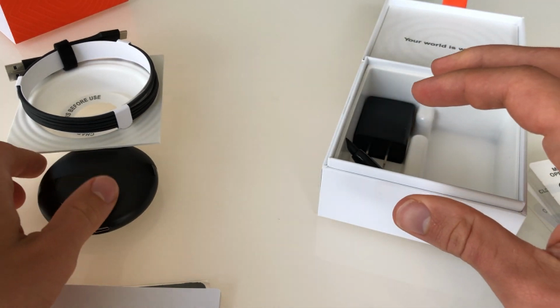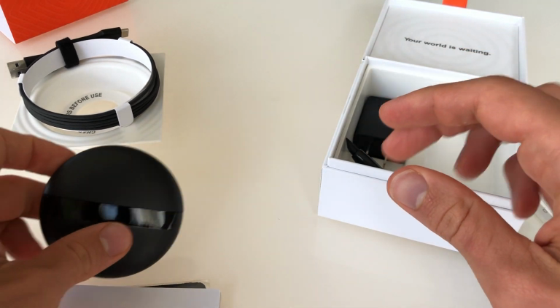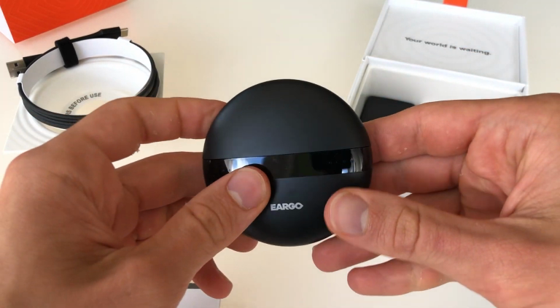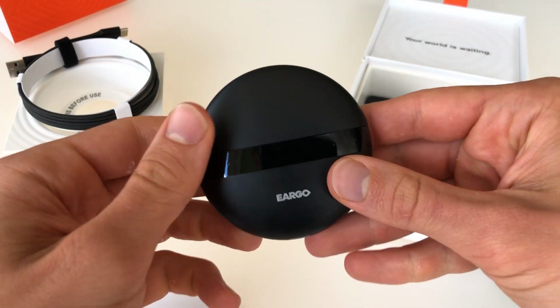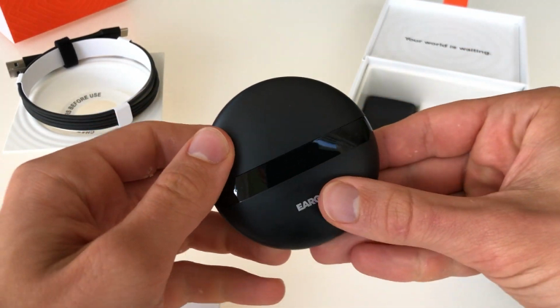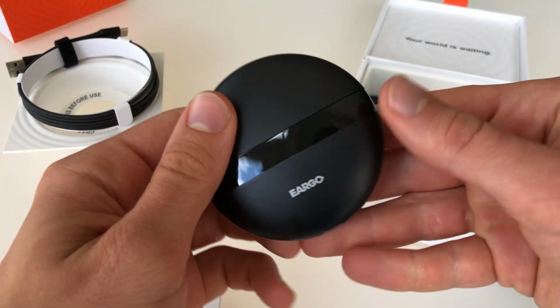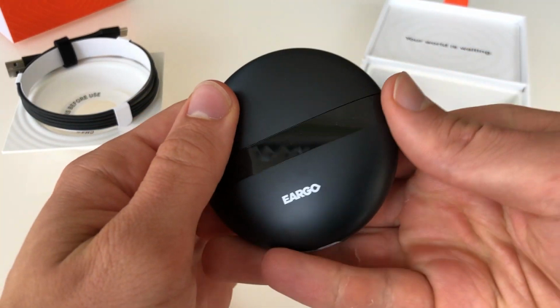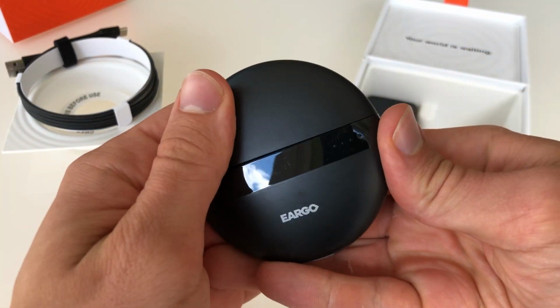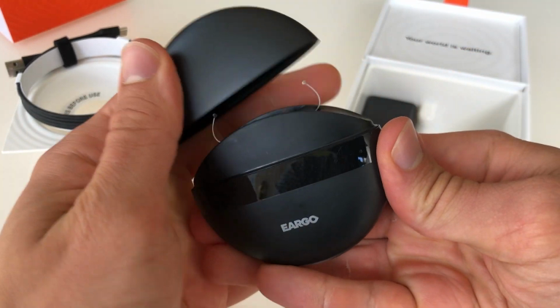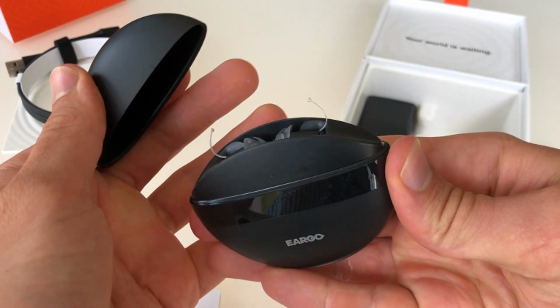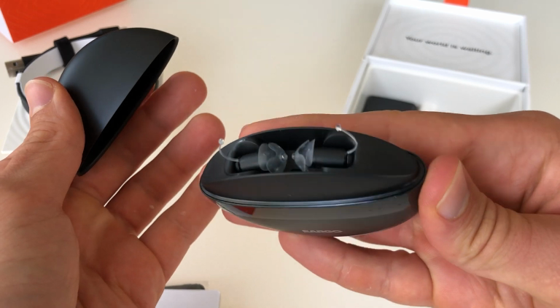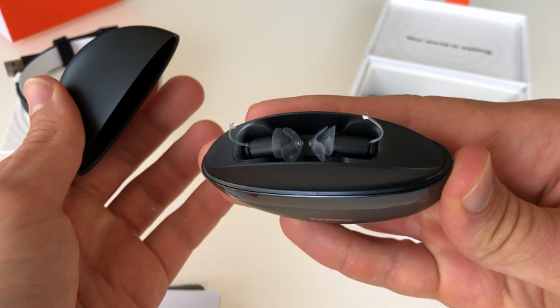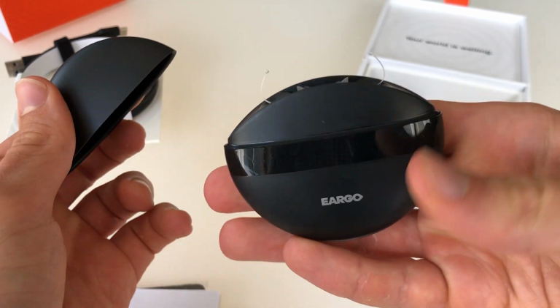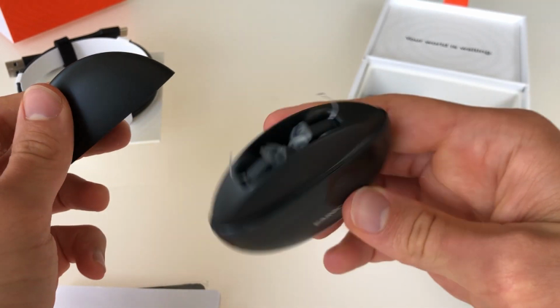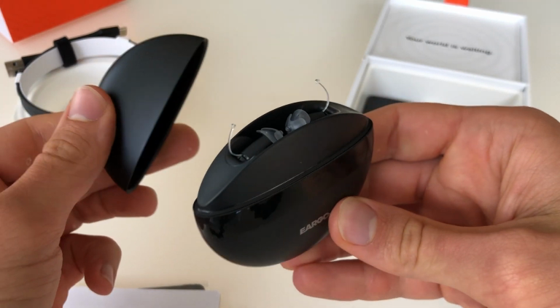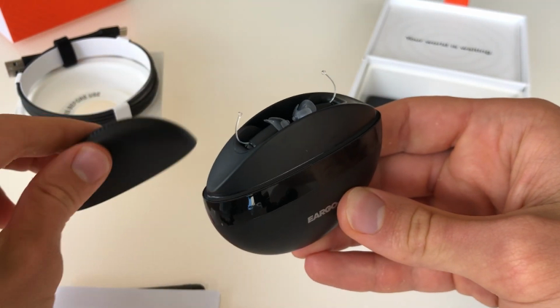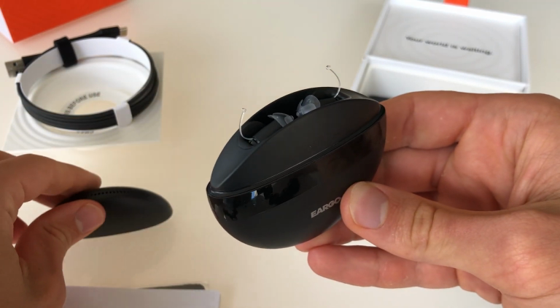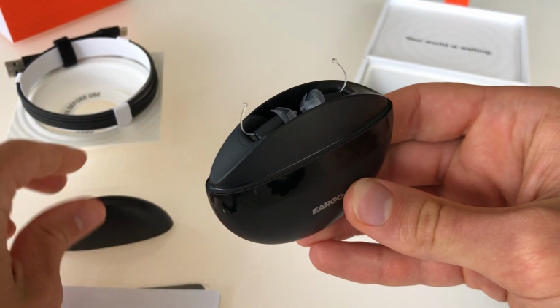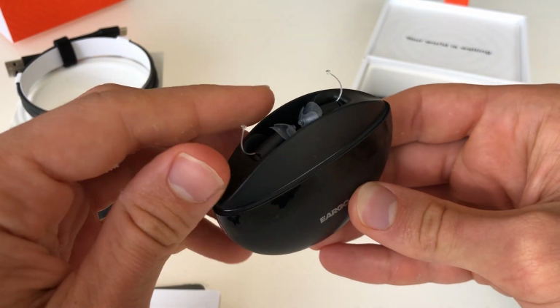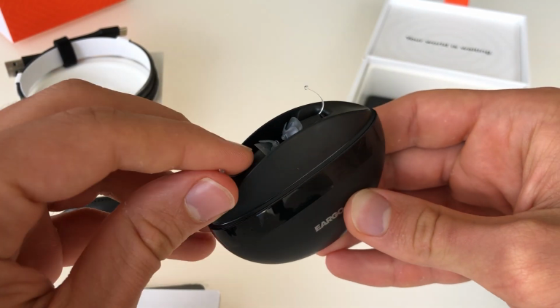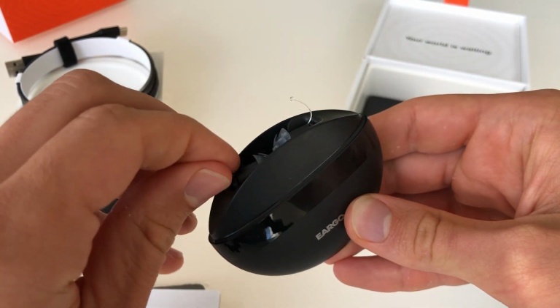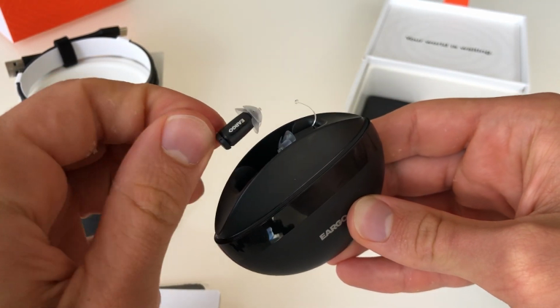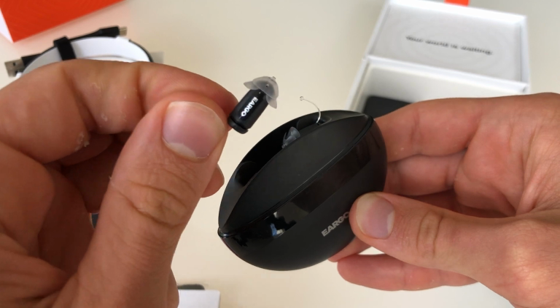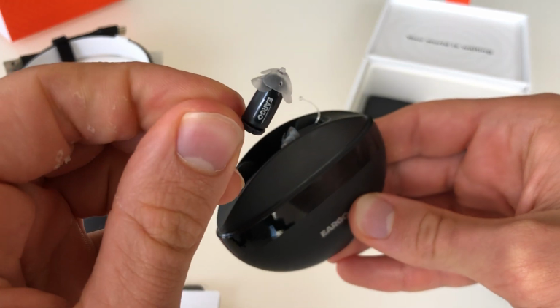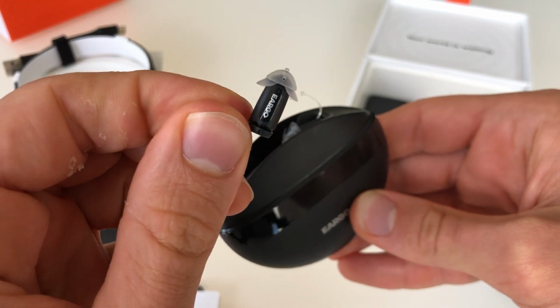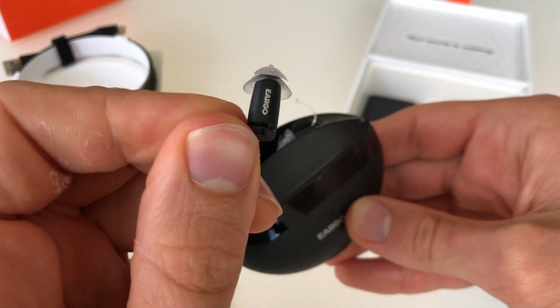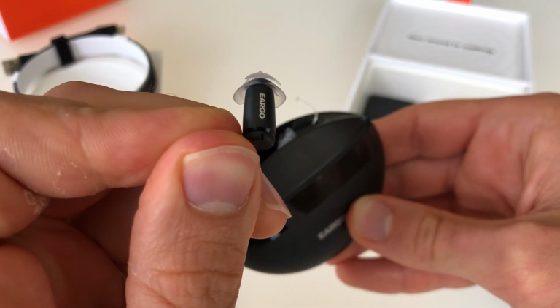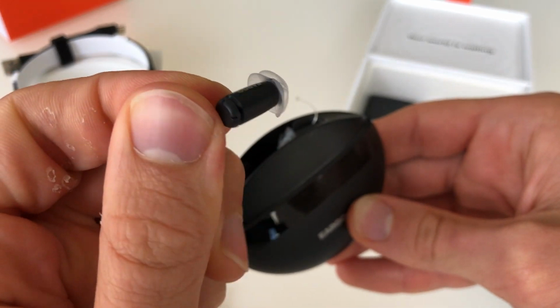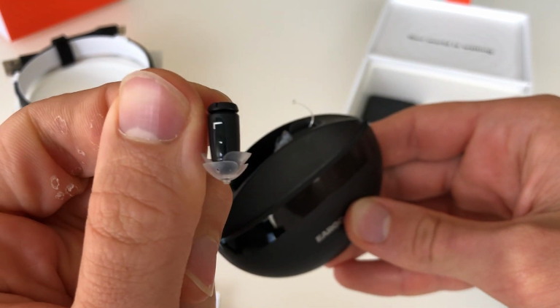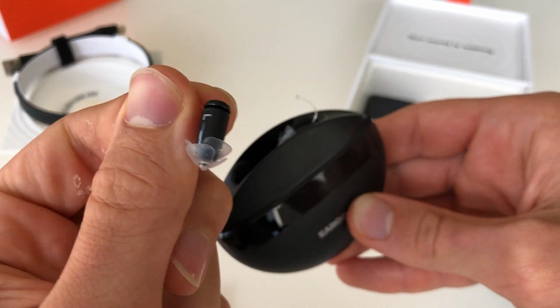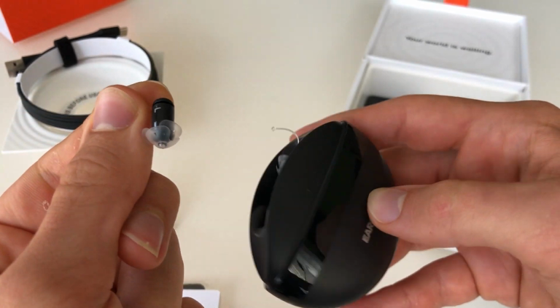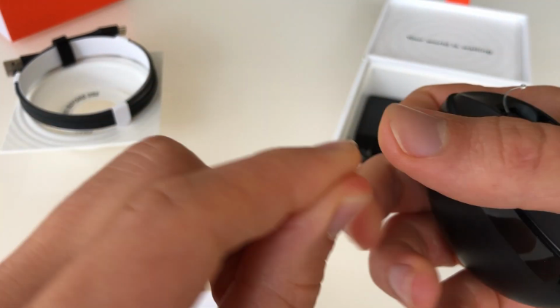Now, the moment we're all waiting for — let's open up this case for the hearing aids and see what's inside. There are the Eargo 5 hearing aids. You can see they're nice and small.